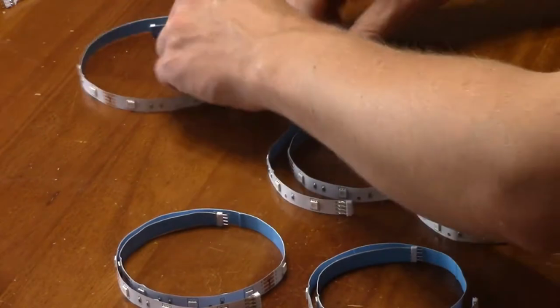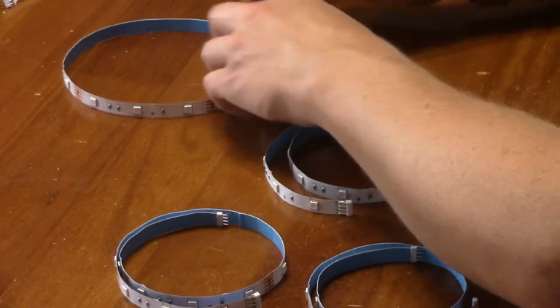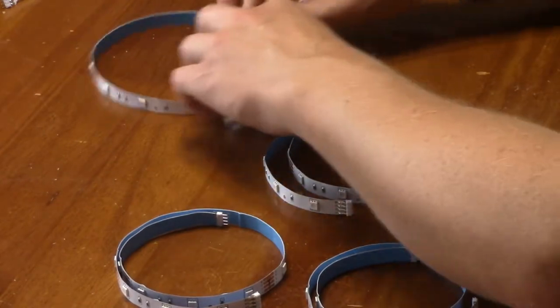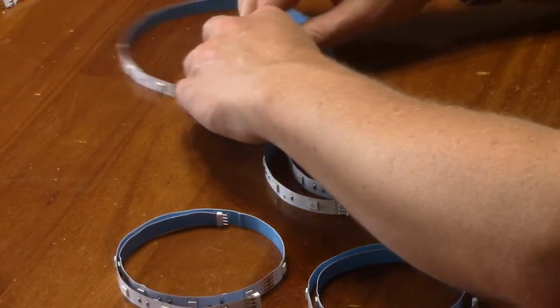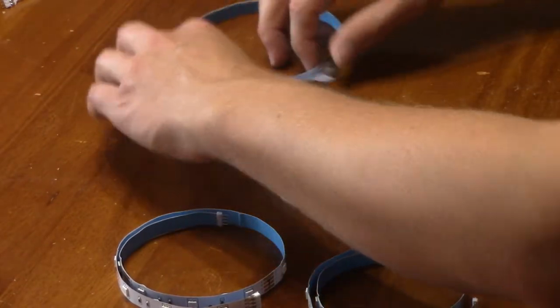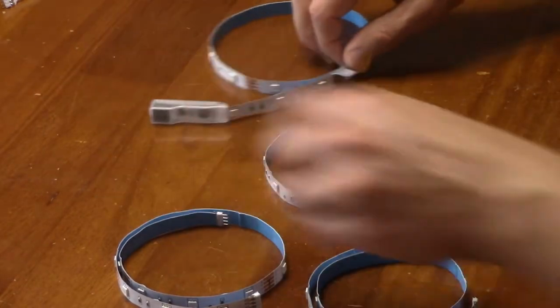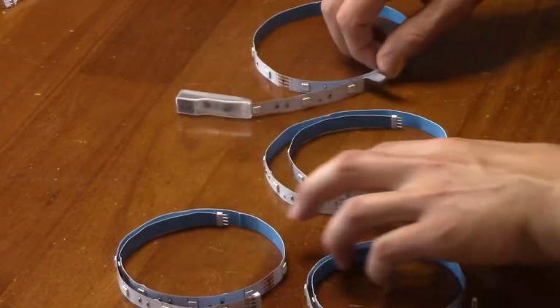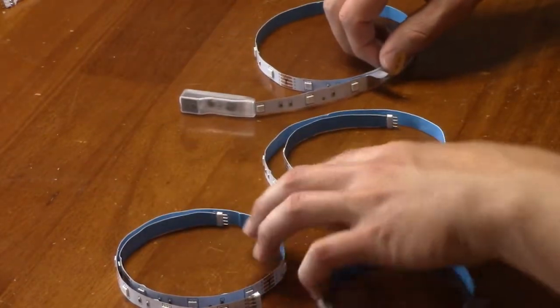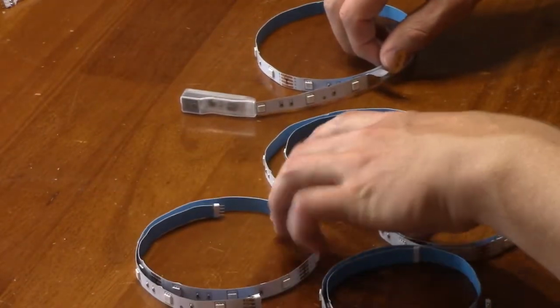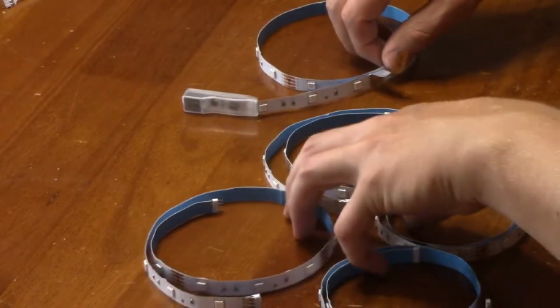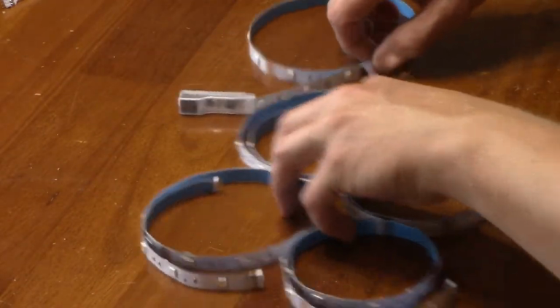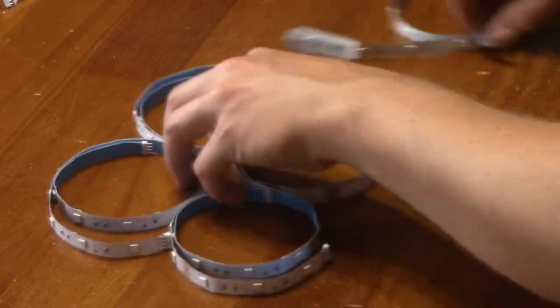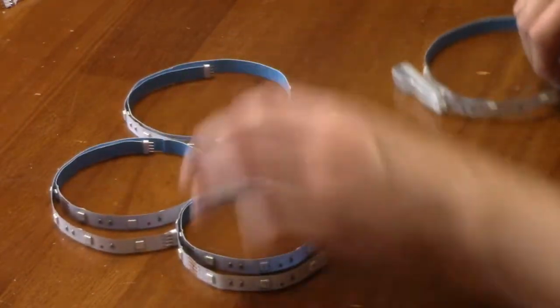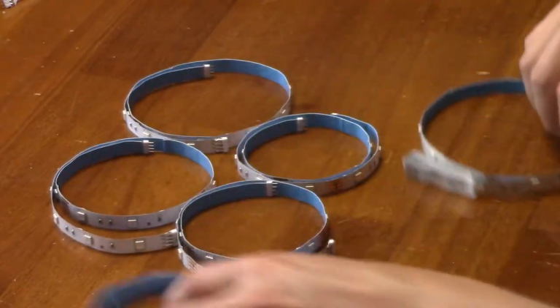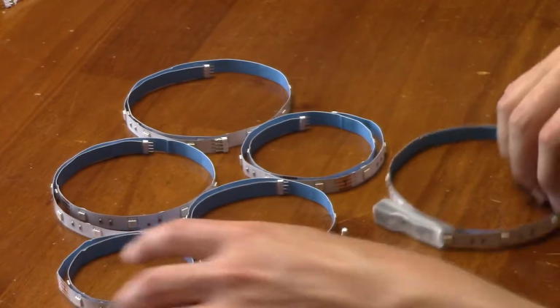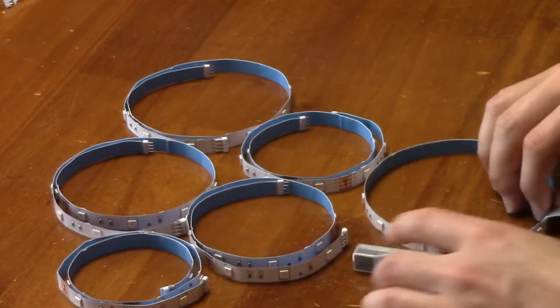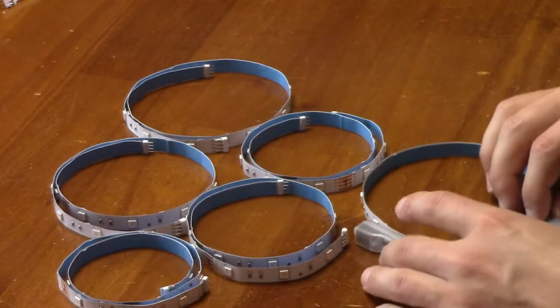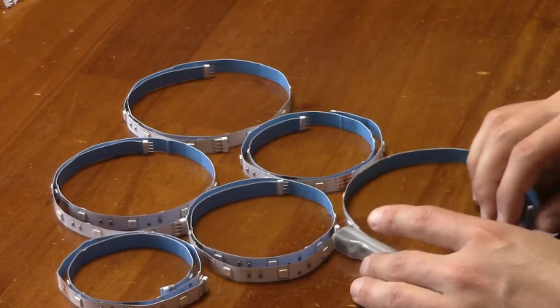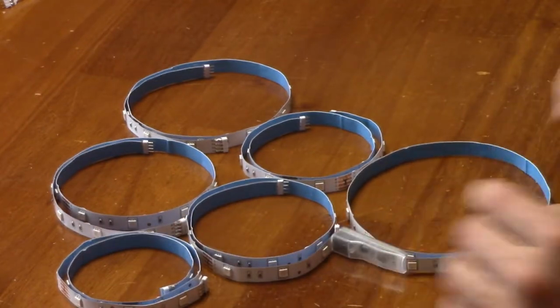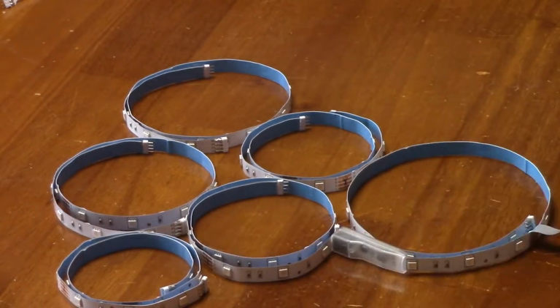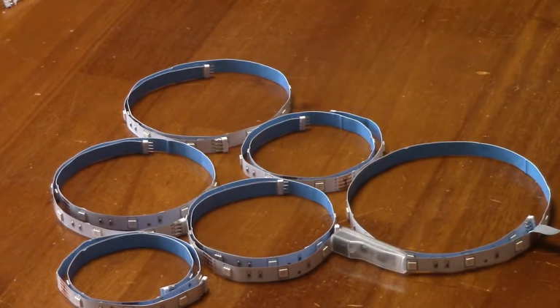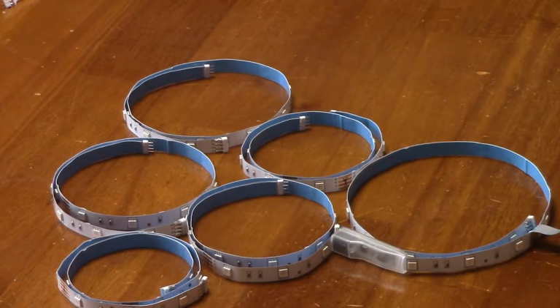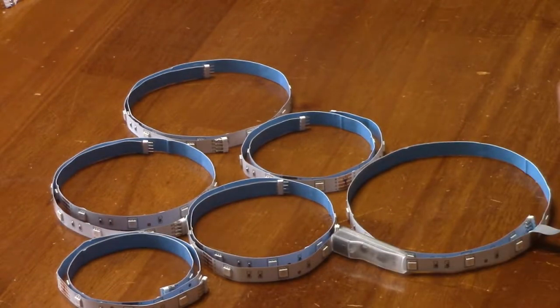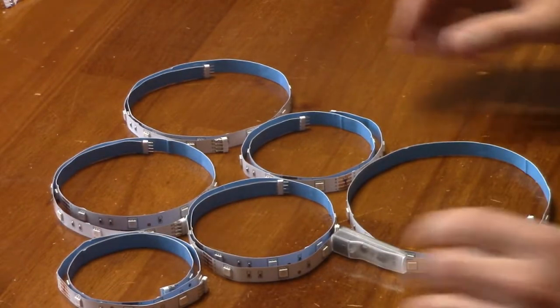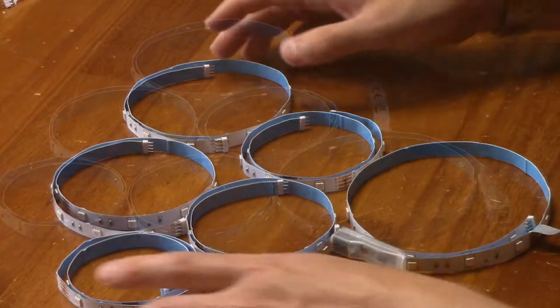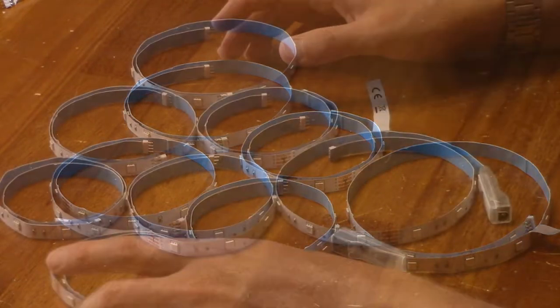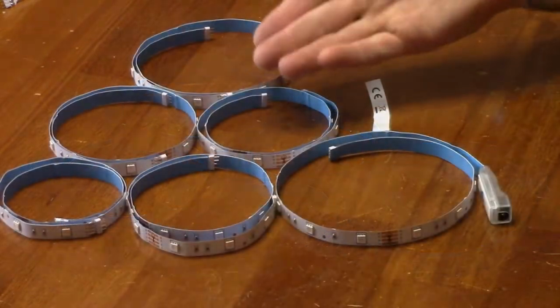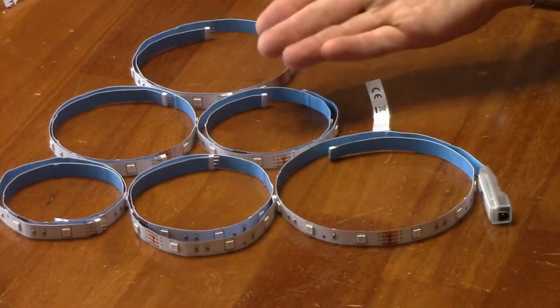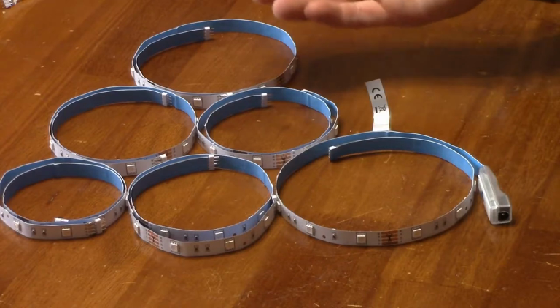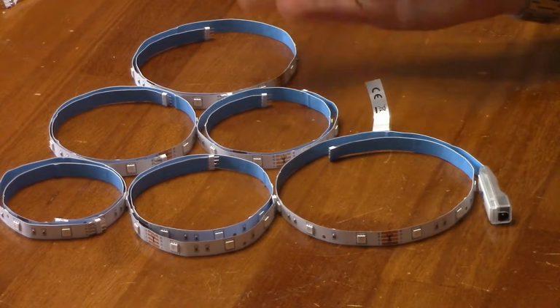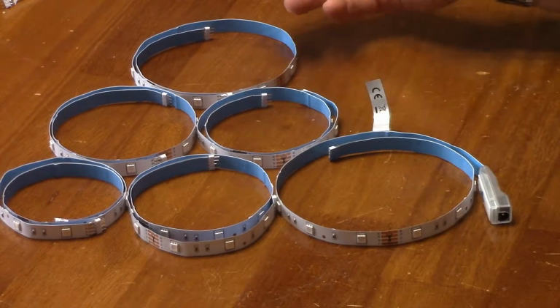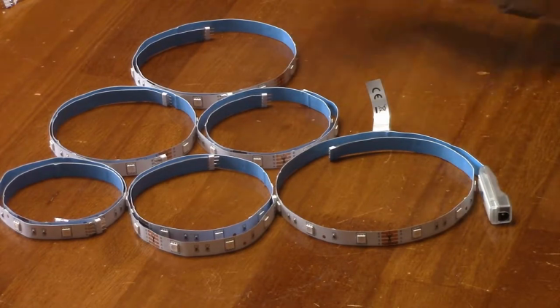The LED strip is comprised of 6 individual pieces that can be connected end to end. They can also be cut at marked intervals, but do not include any fittings to join the cut ends together, so only cut them if you really need to.